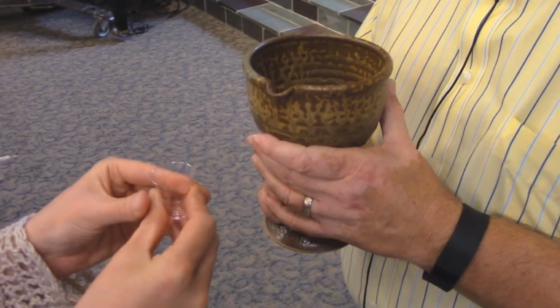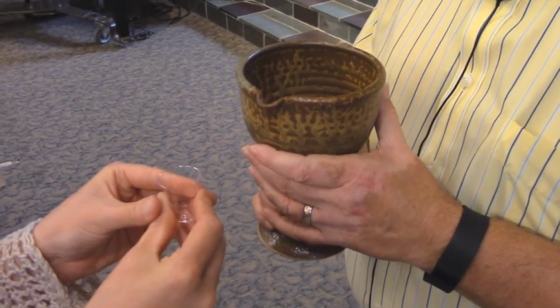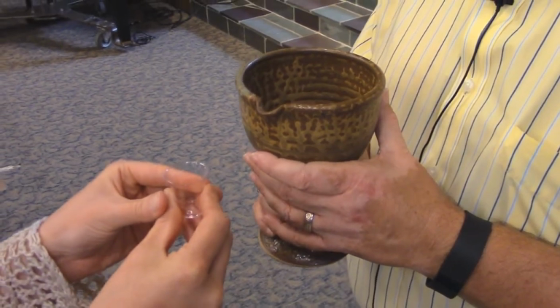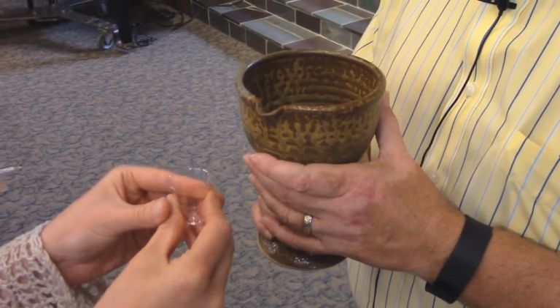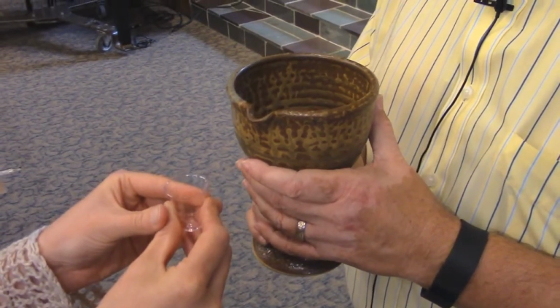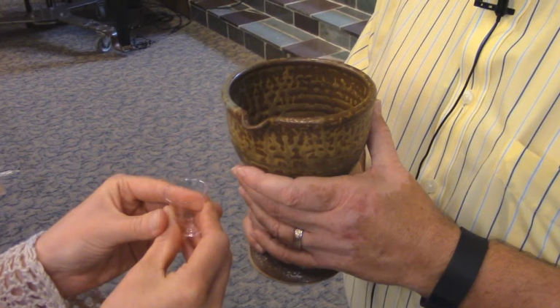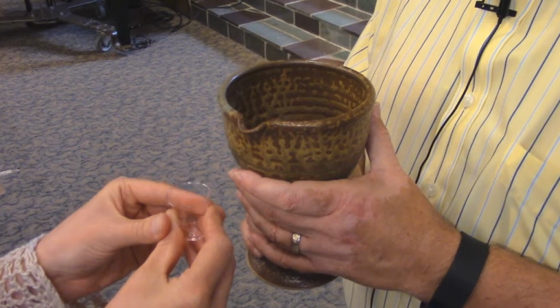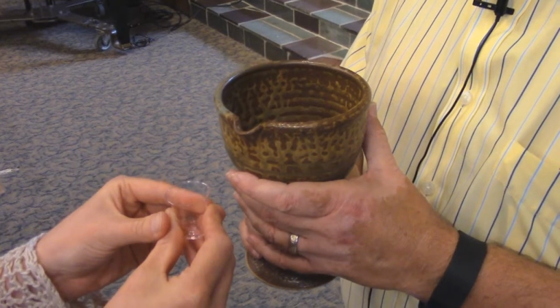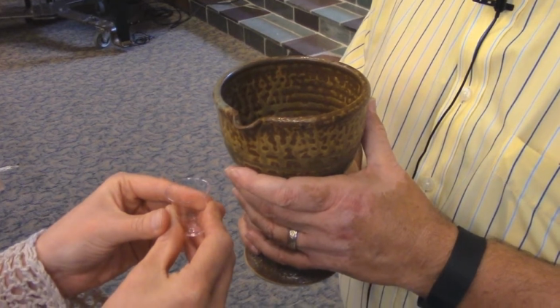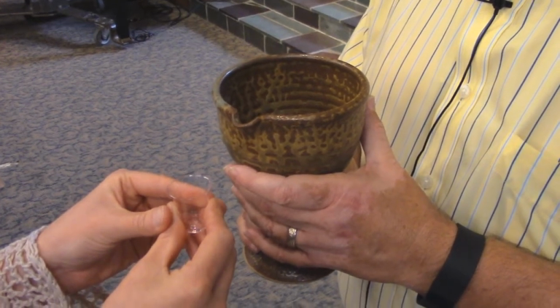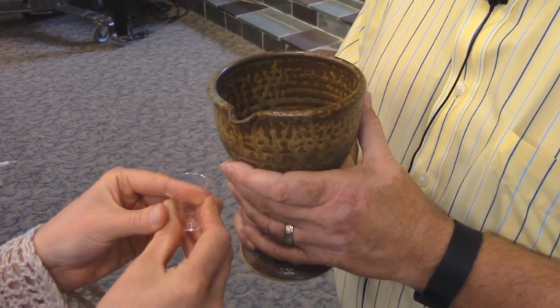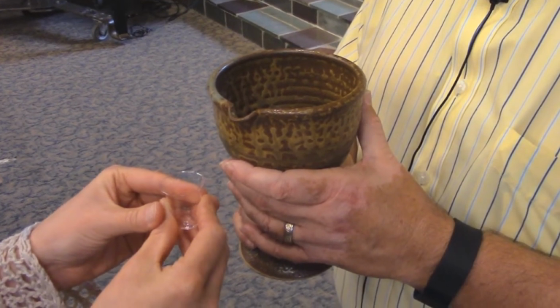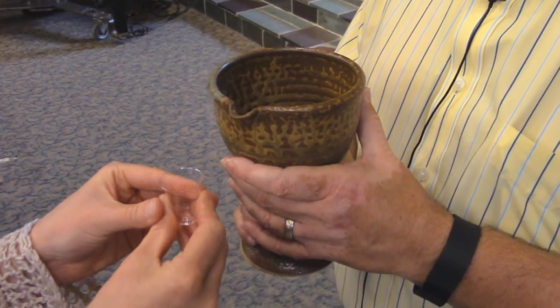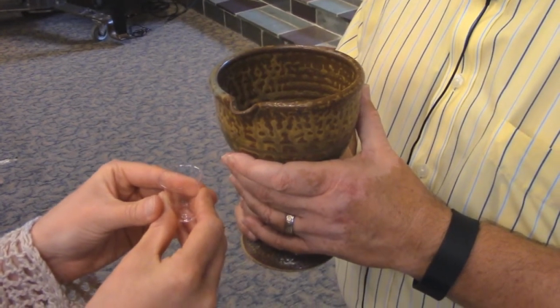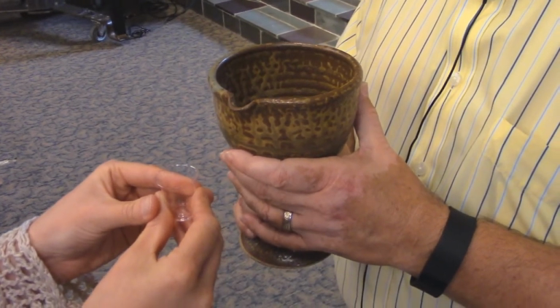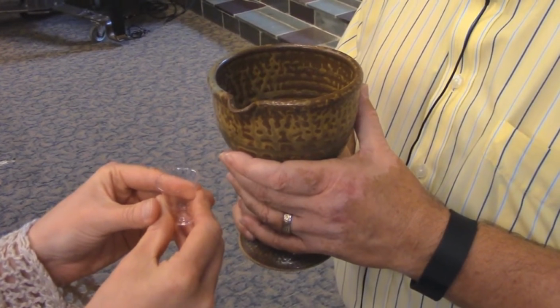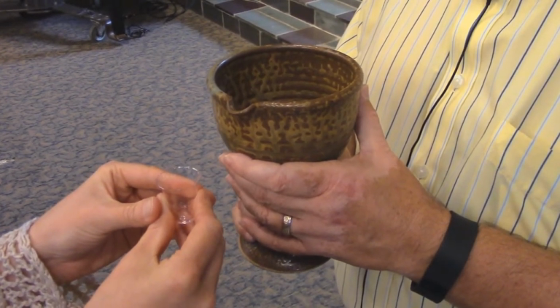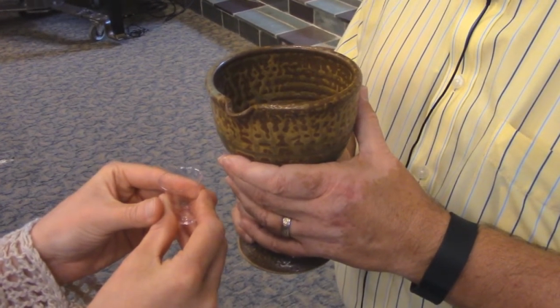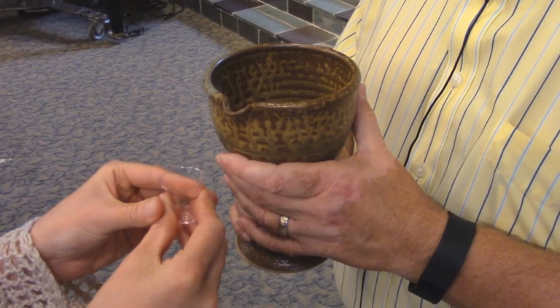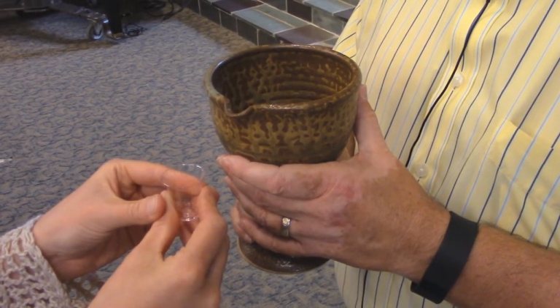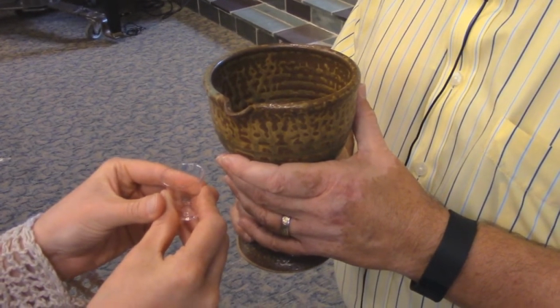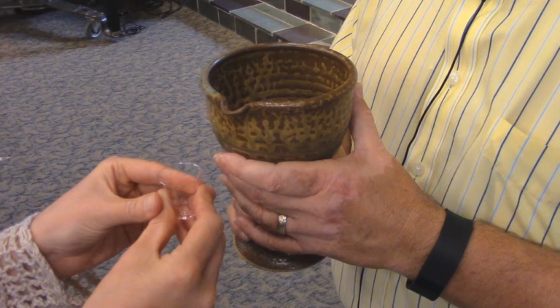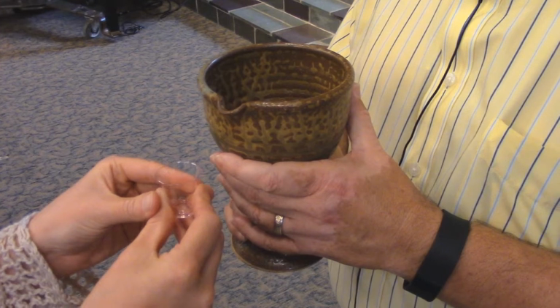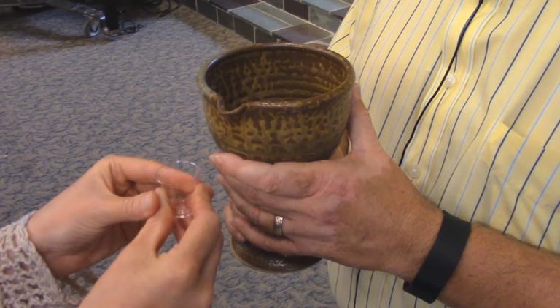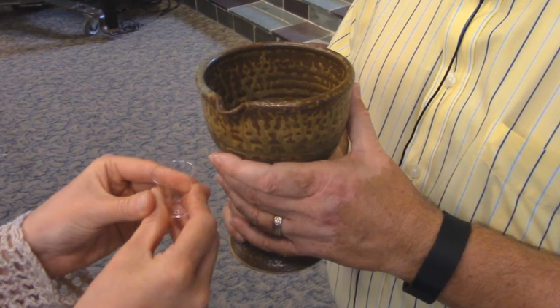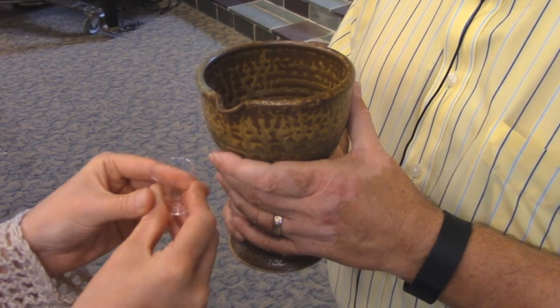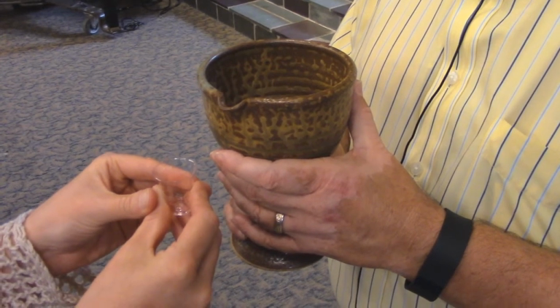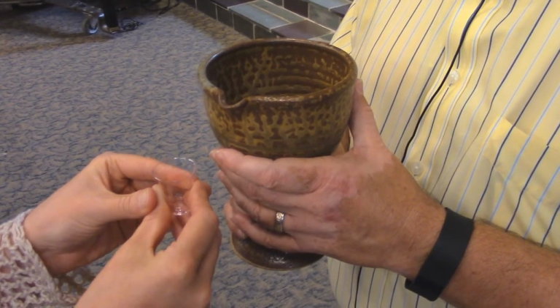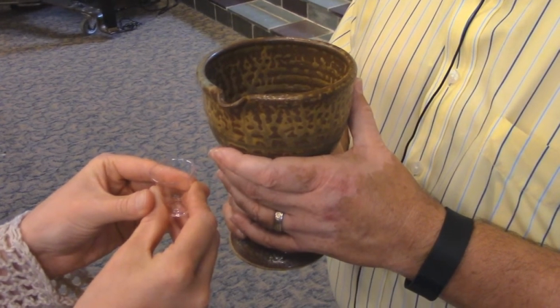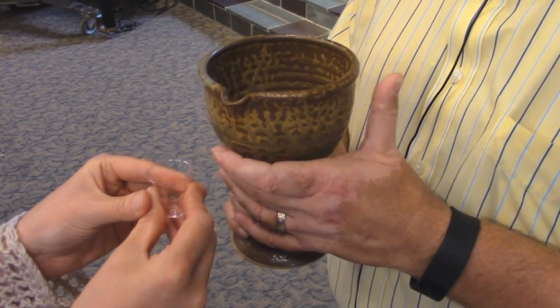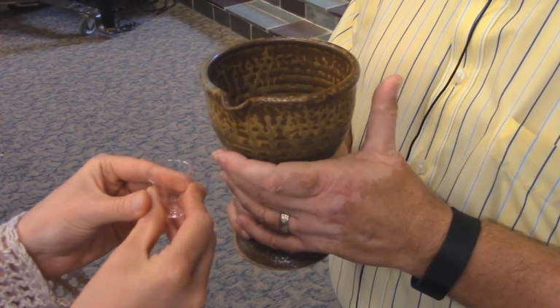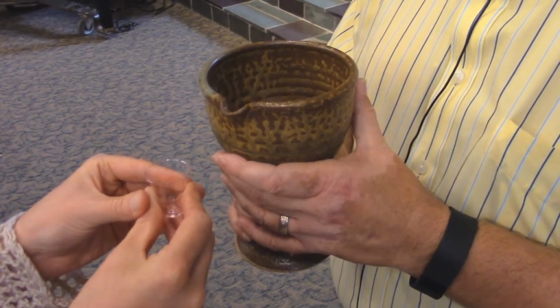After receiving the bread, the participant will move to receive wine or grape juice. The first cup will be red wine. The second will be white or yellow grape juice.